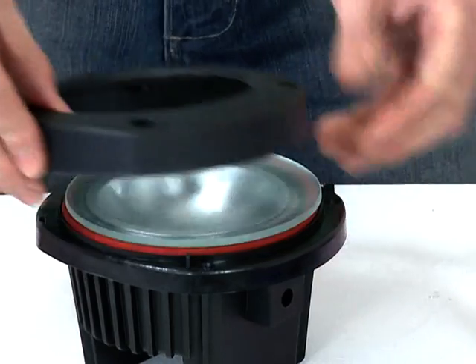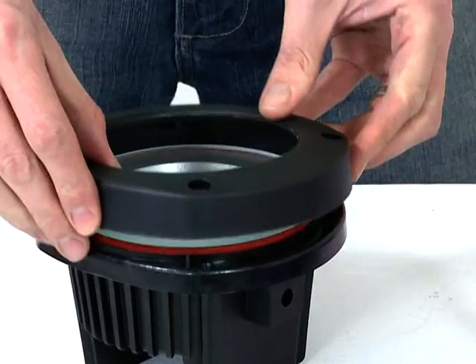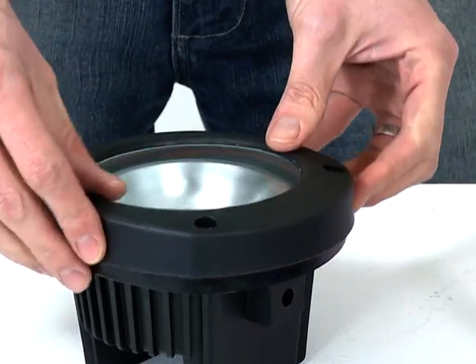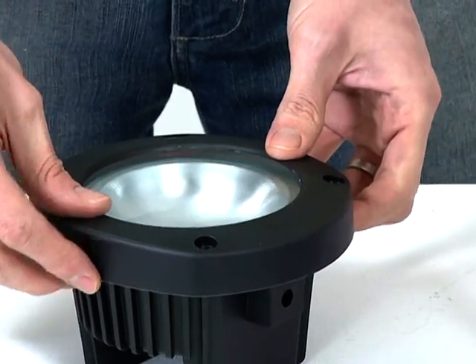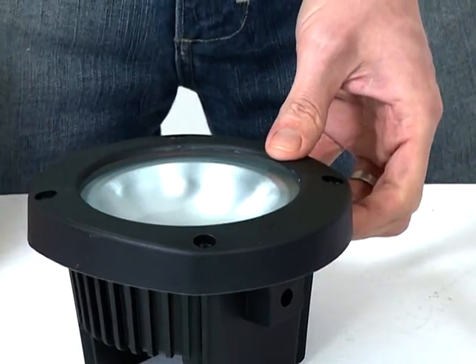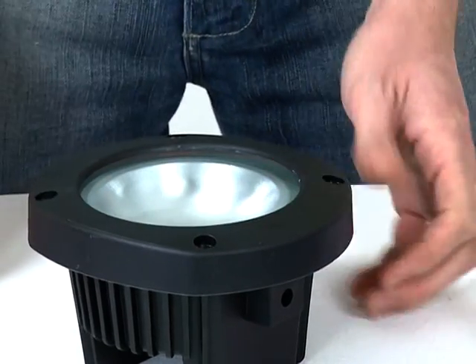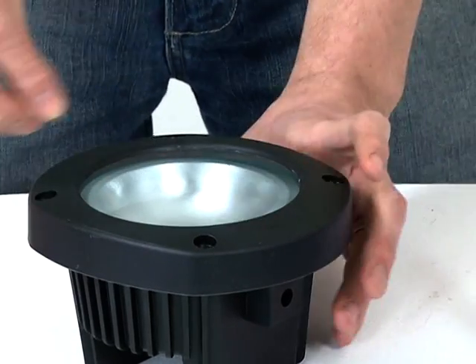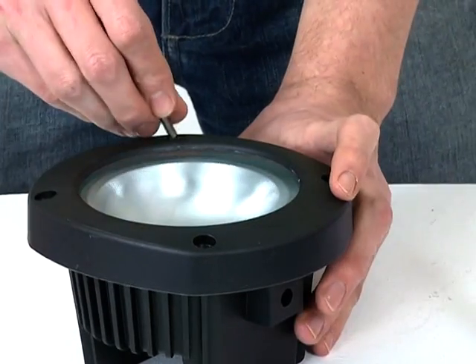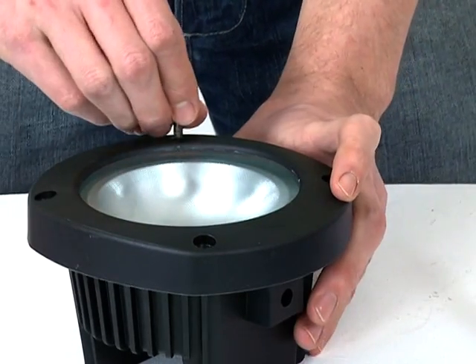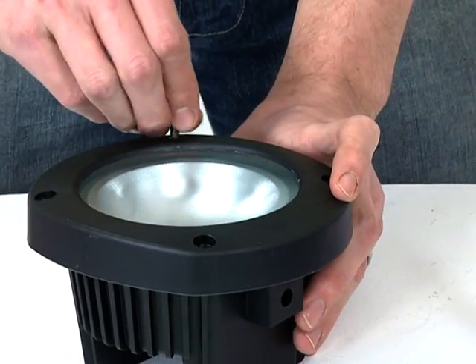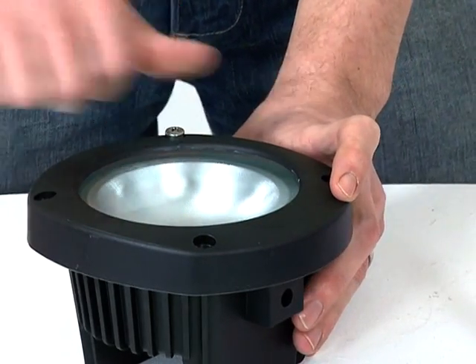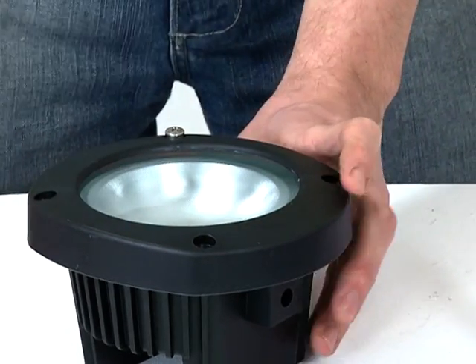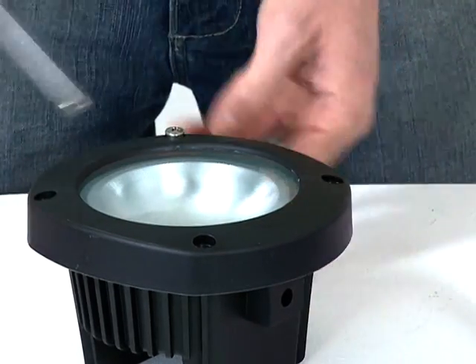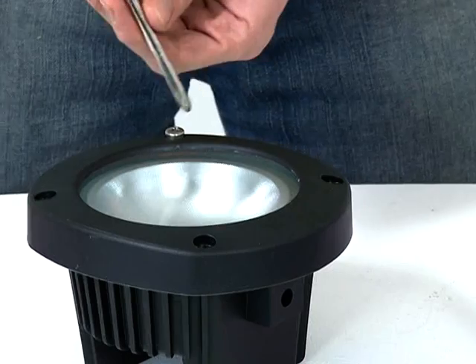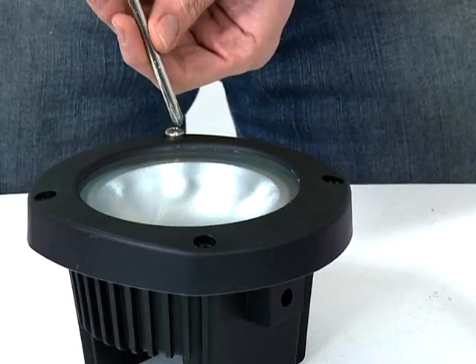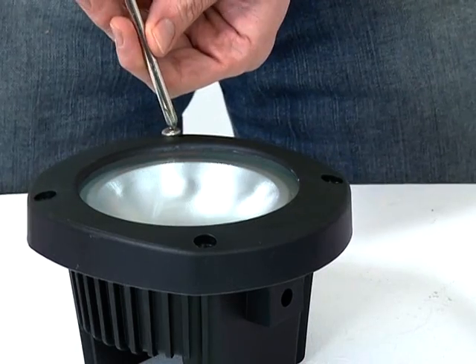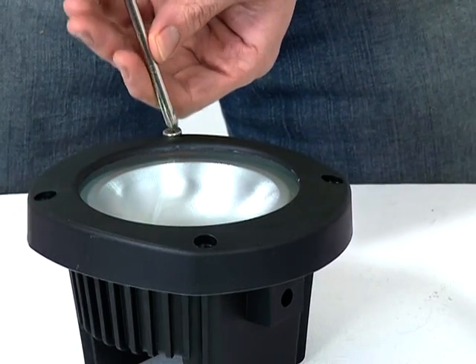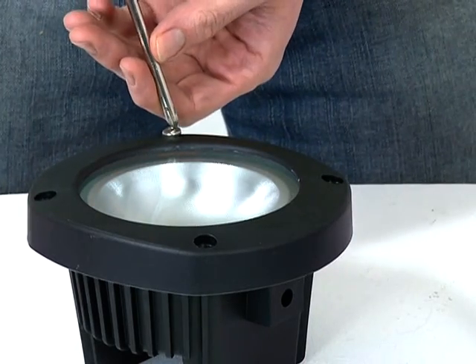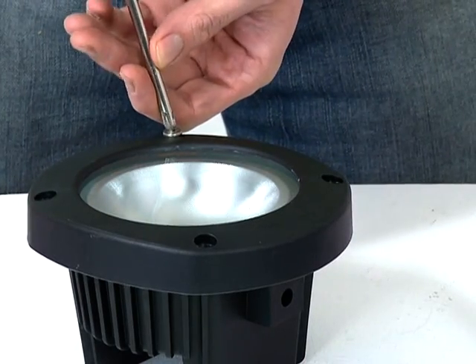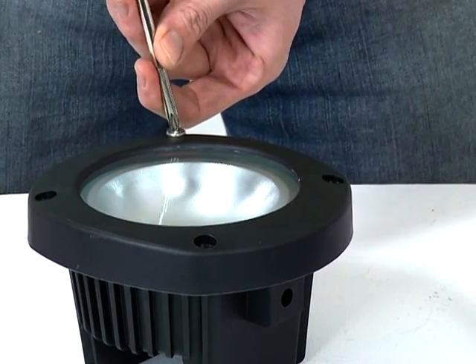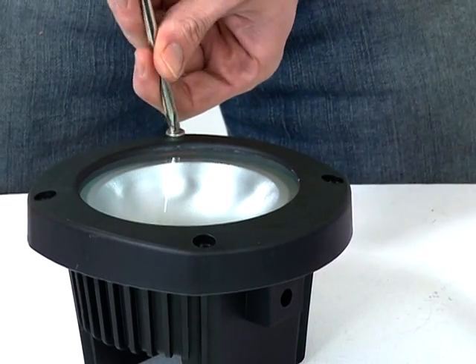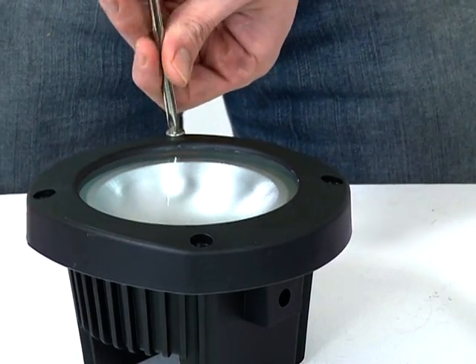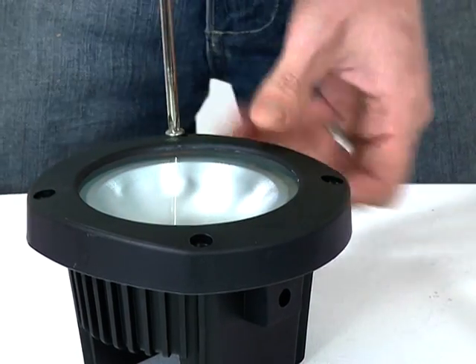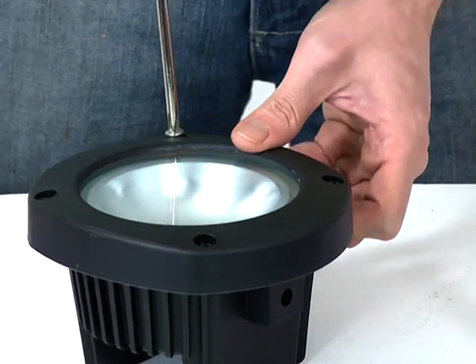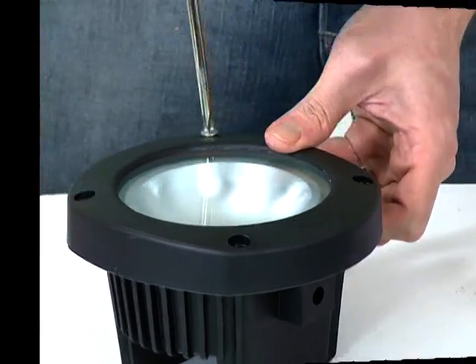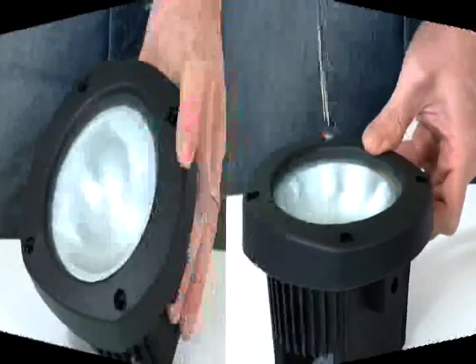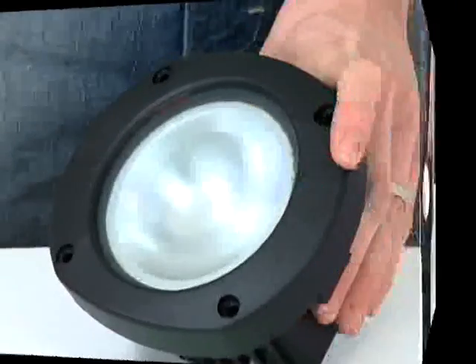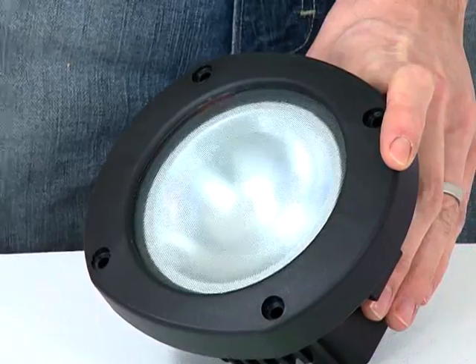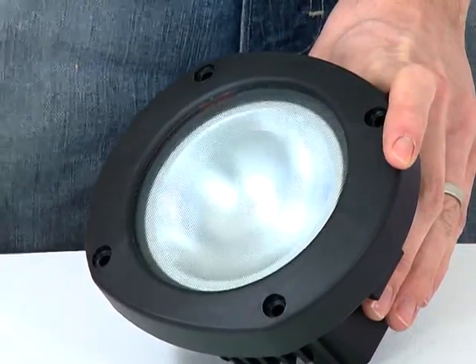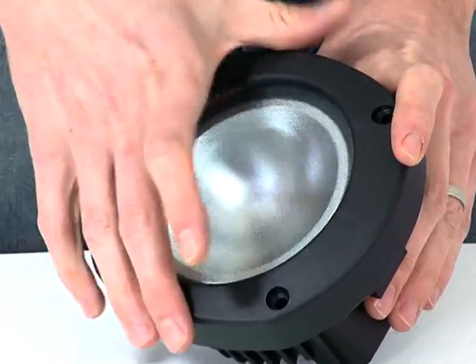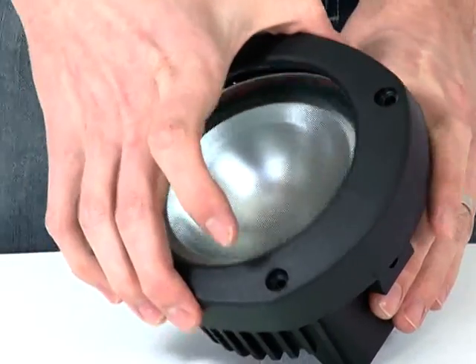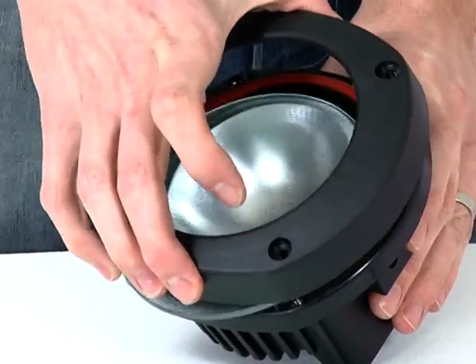Care should be taken not to touch the bulb, as dirt and grease will reduce the lifespan of the bulb. Replace the lens and lens cover and screw back into place. If you are using coloured lenses, these should be installed now.